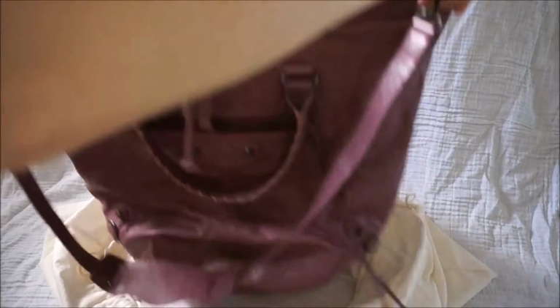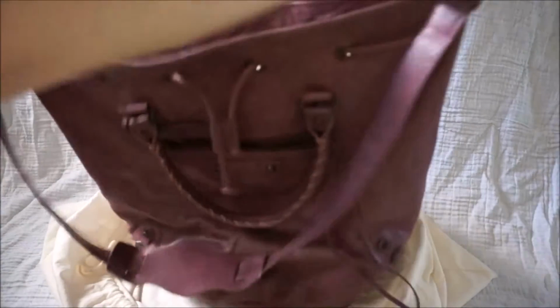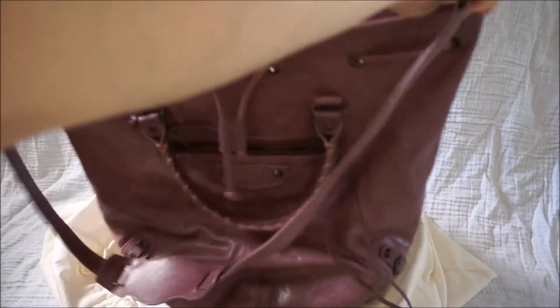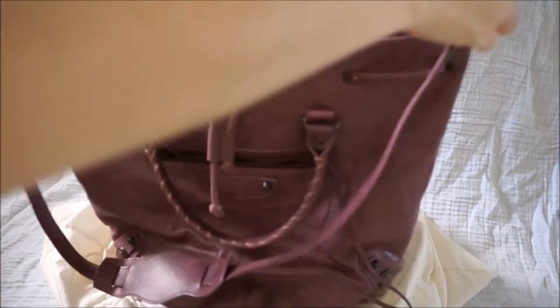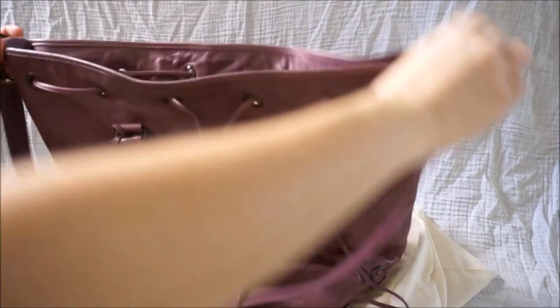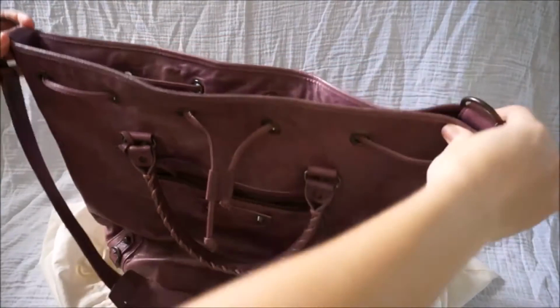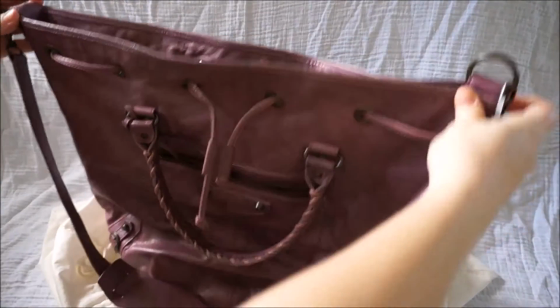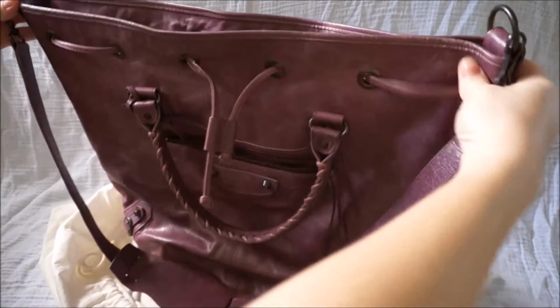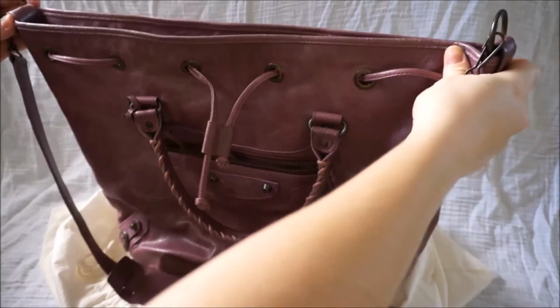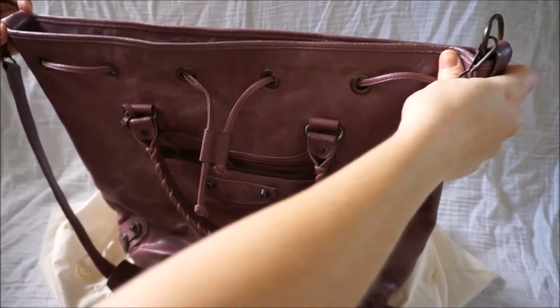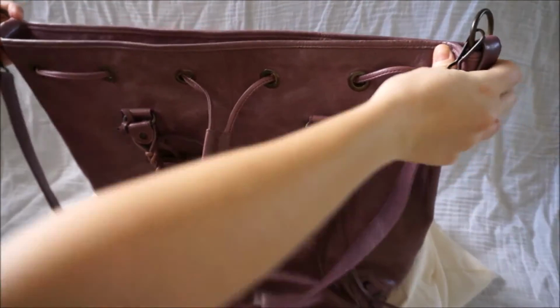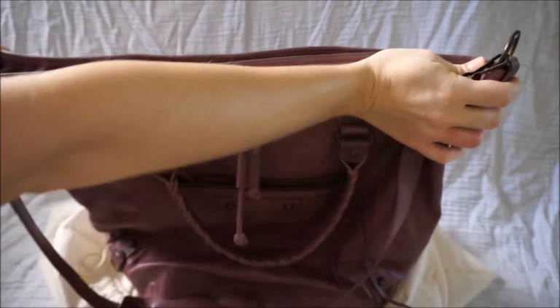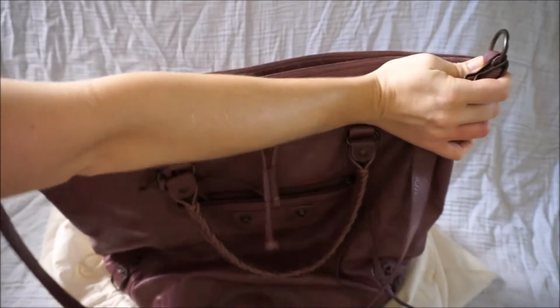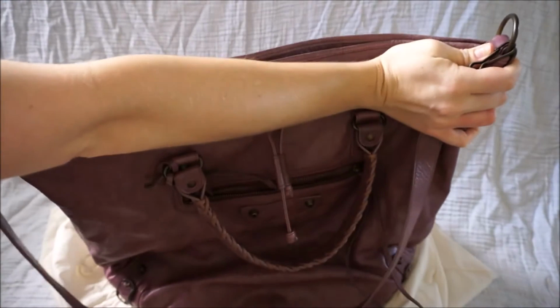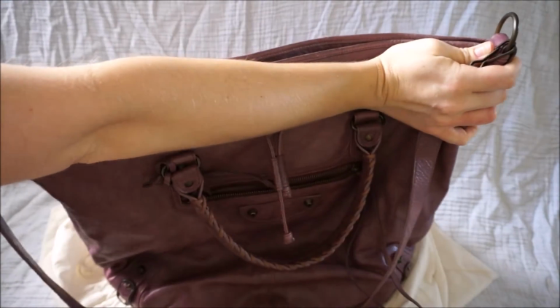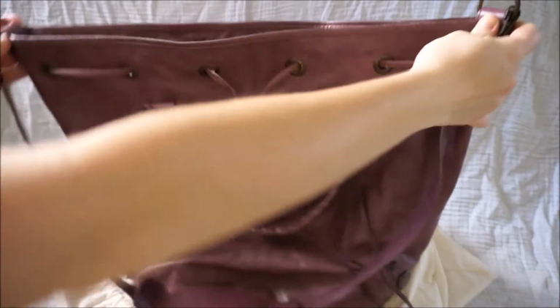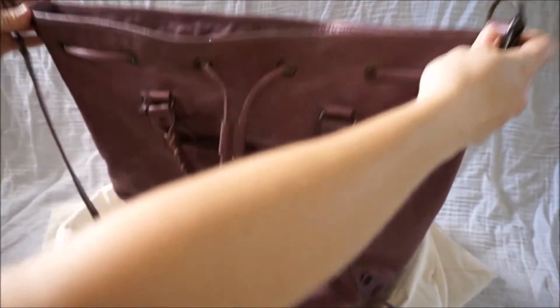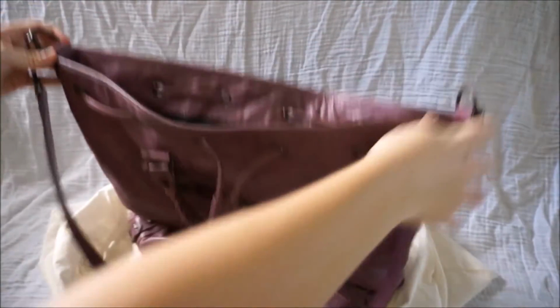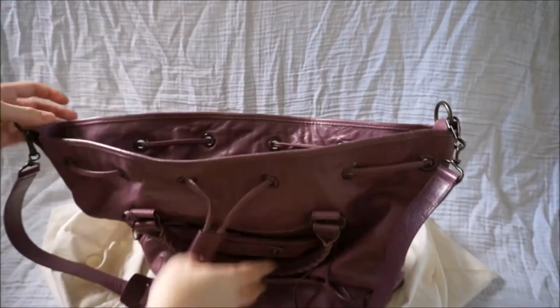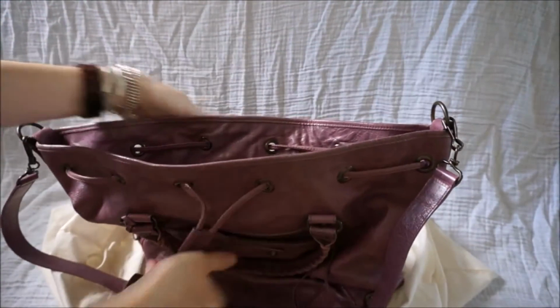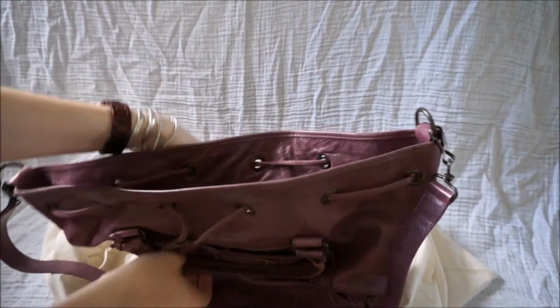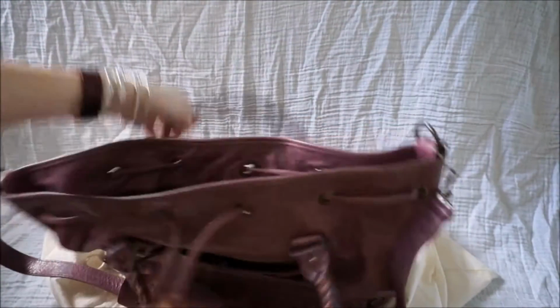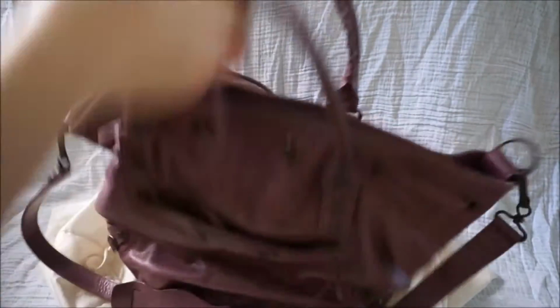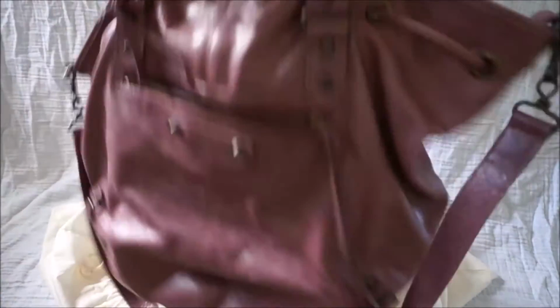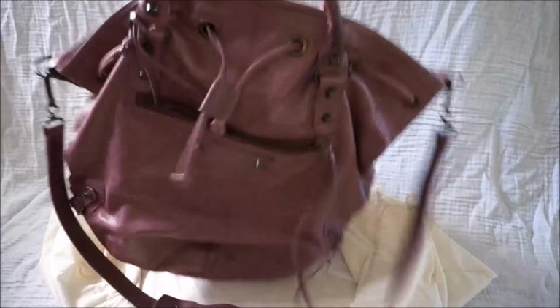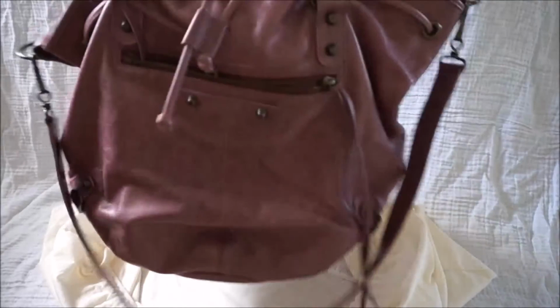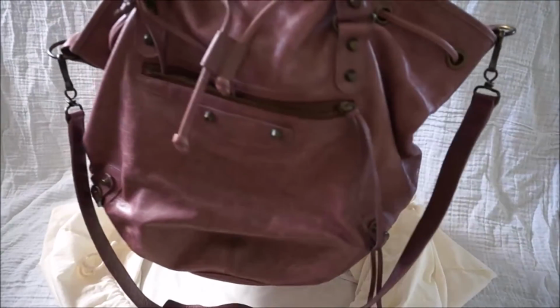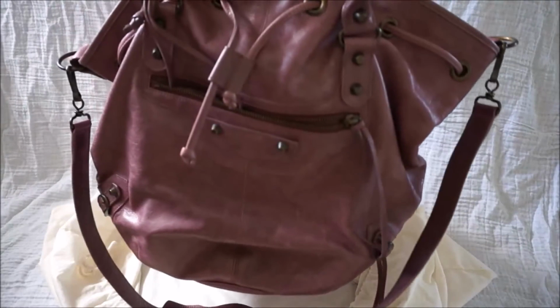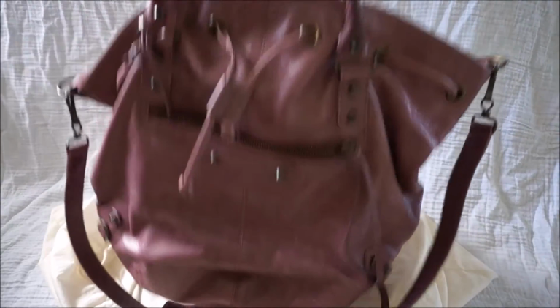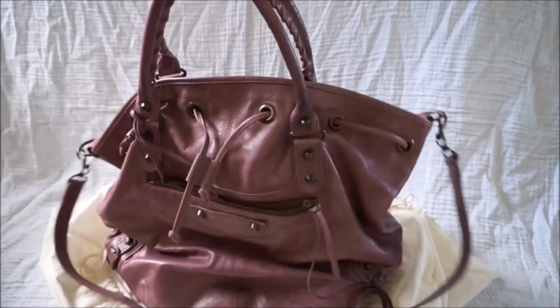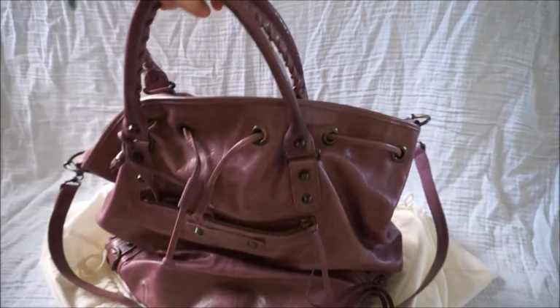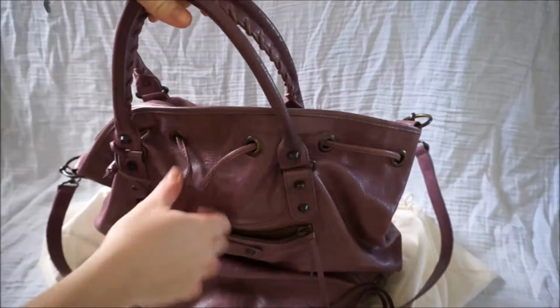So yeah, it is a very wide bag. It's really big — it's like bigger than my arm. So it's gonna fit a lot. Because it's the classic hardware, it's very lightweight as well.